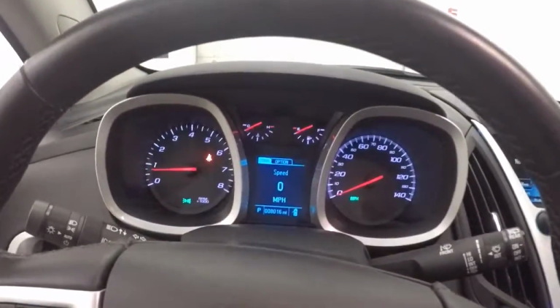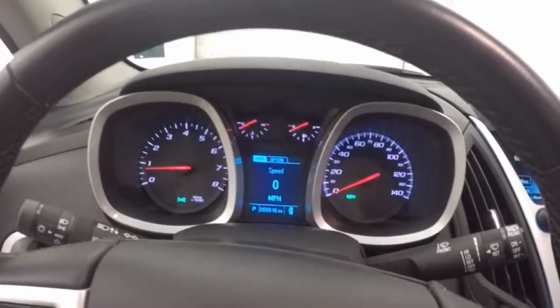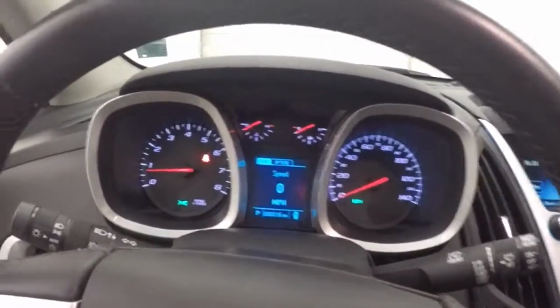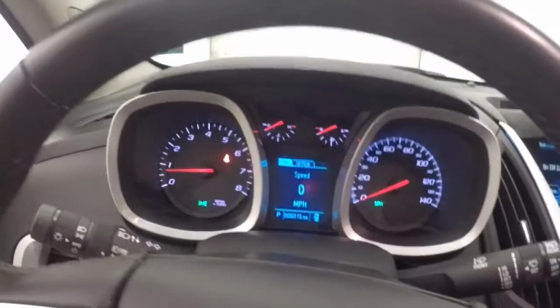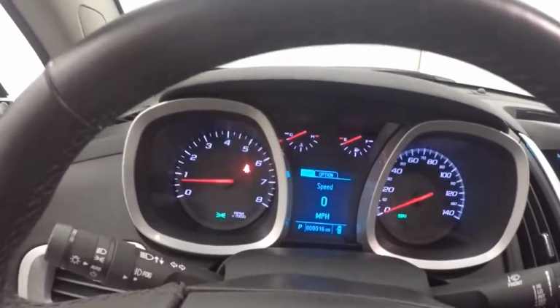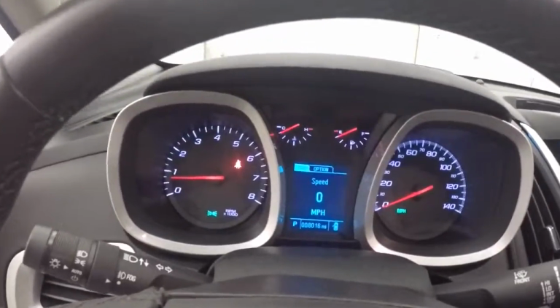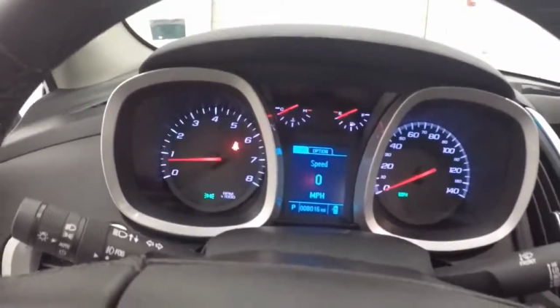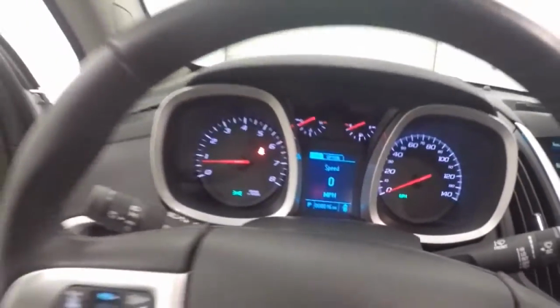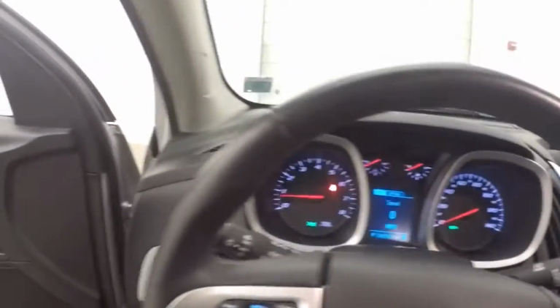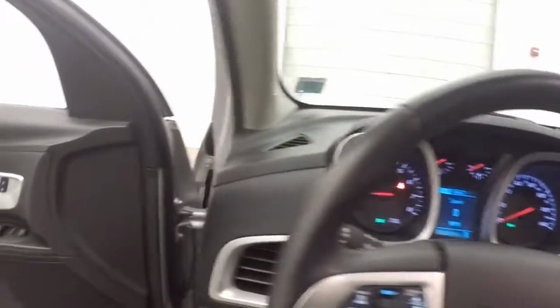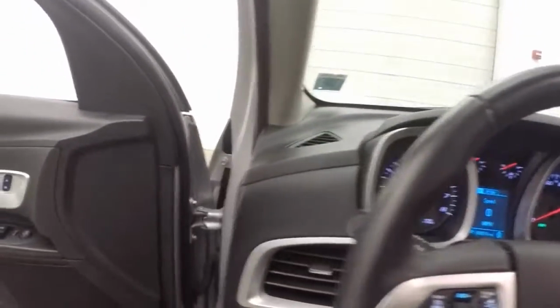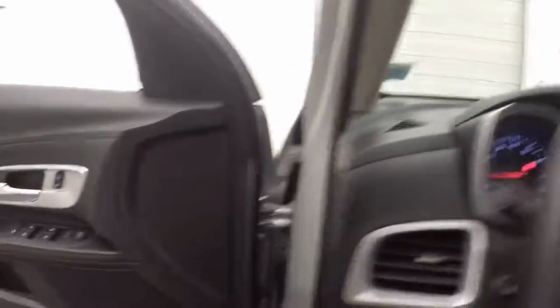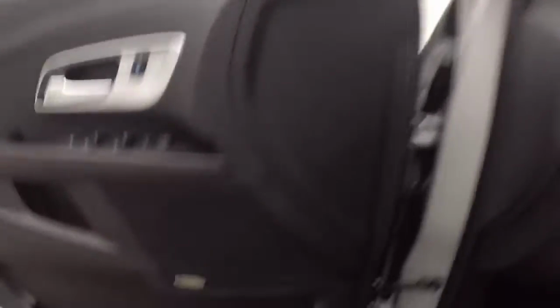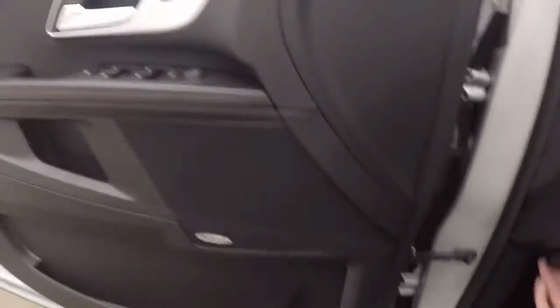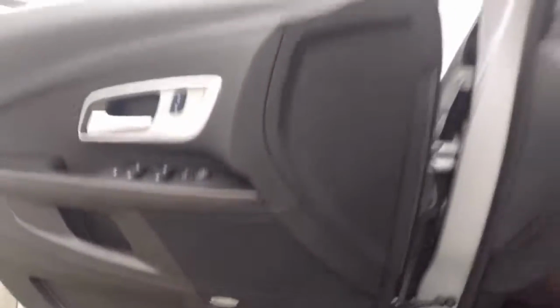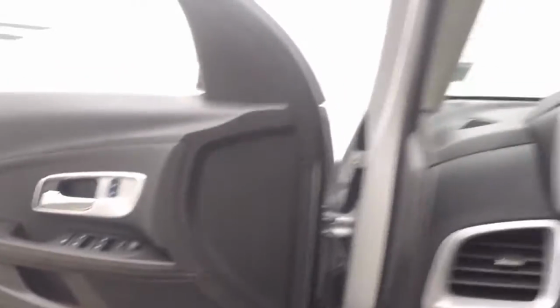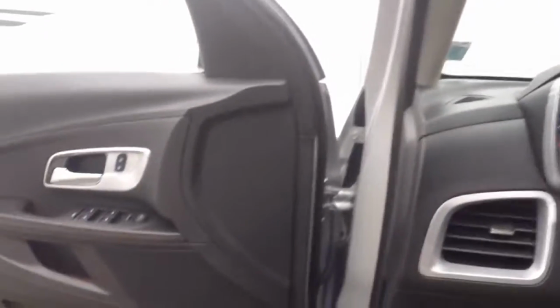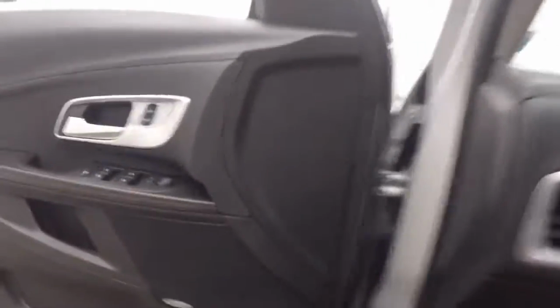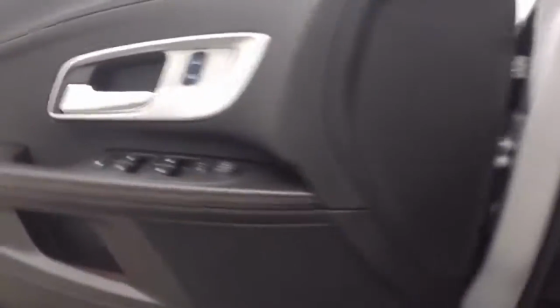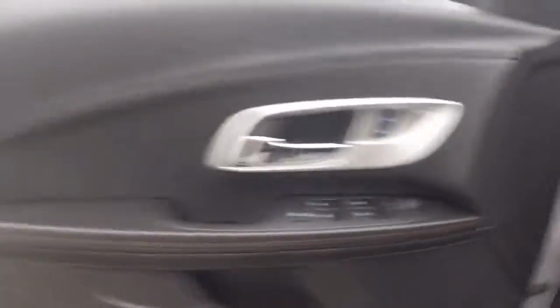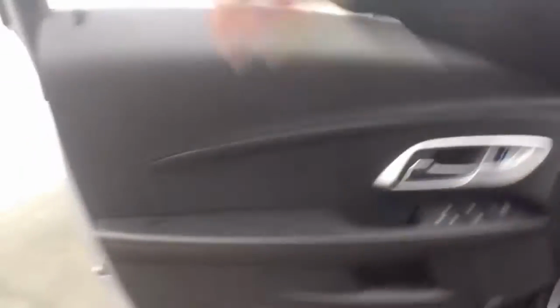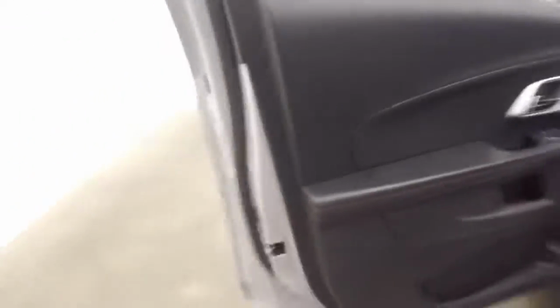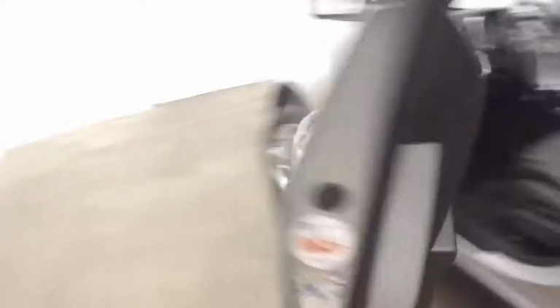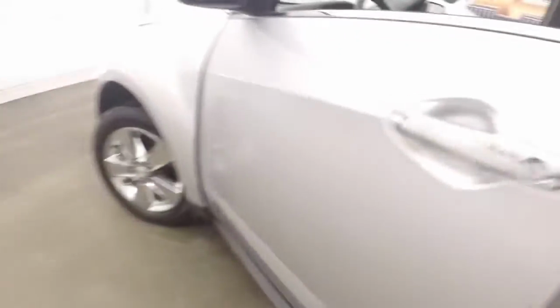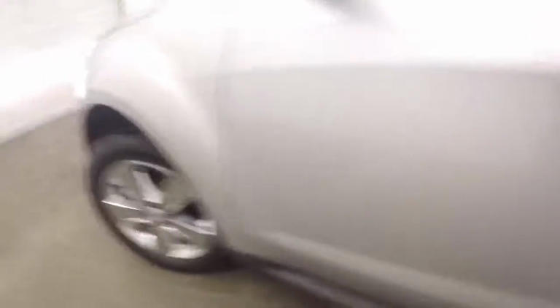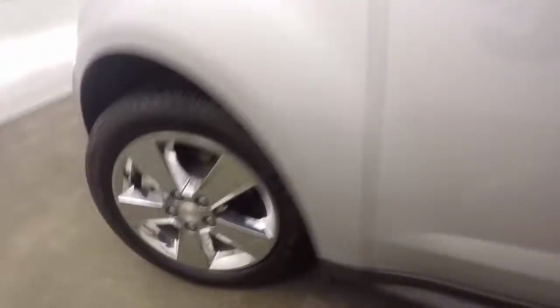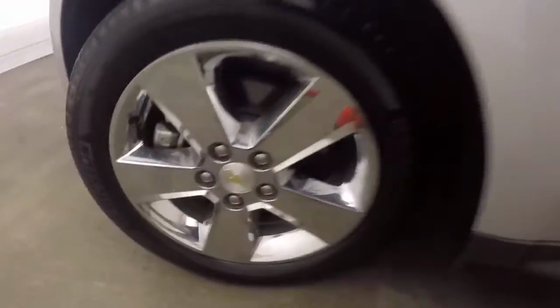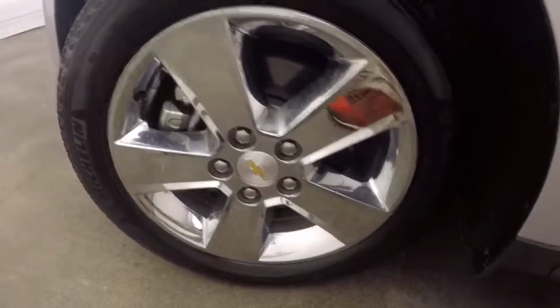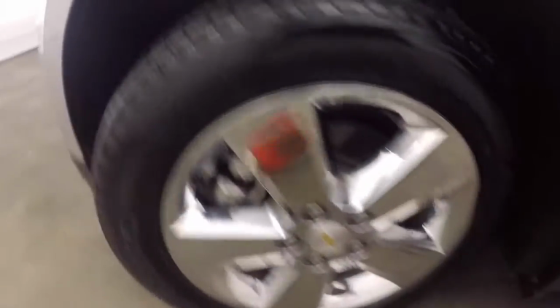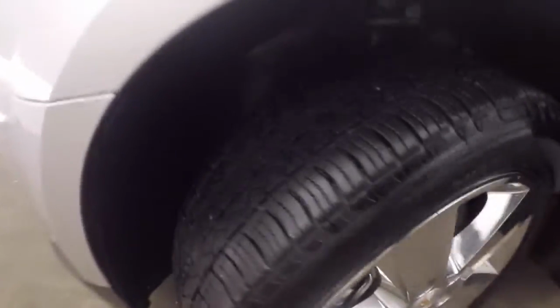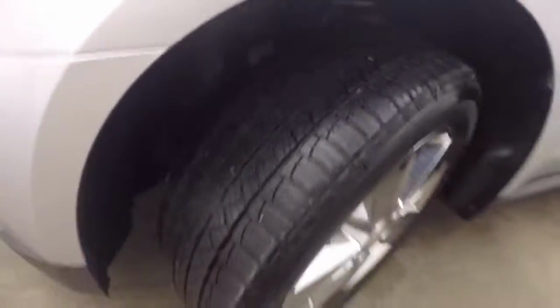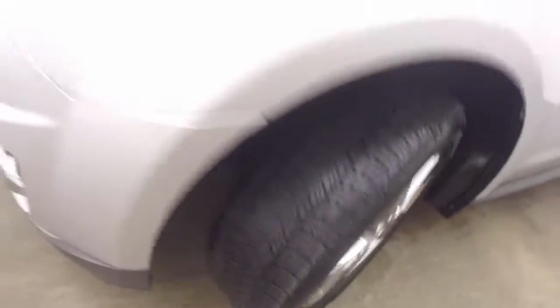This is a 2014 with just over 8,000 miles on it, so very low miles — the car is almost brand new. Nice wheels, great tires.